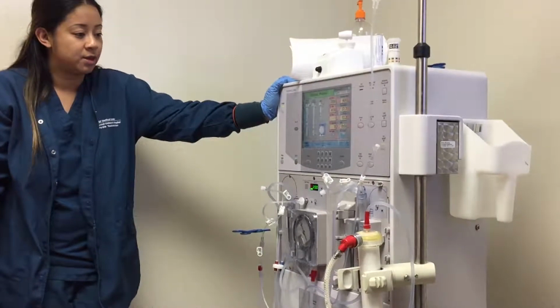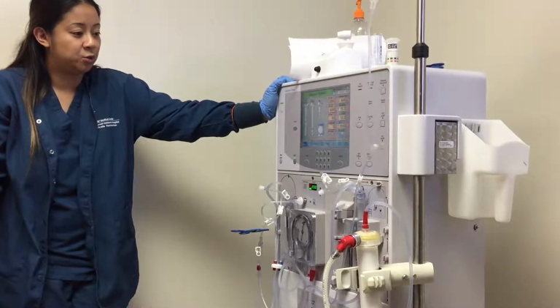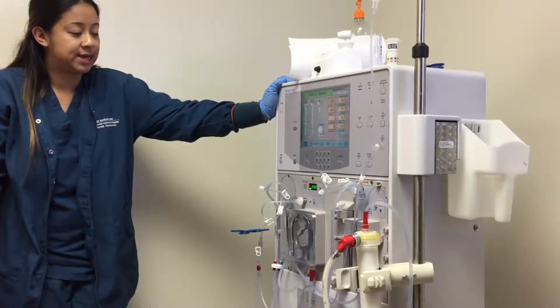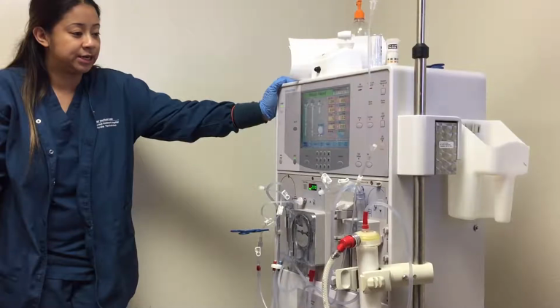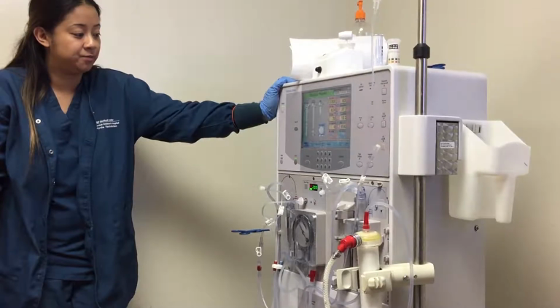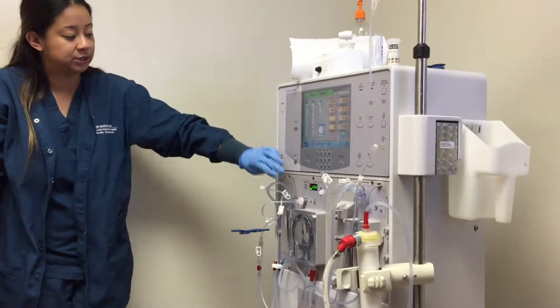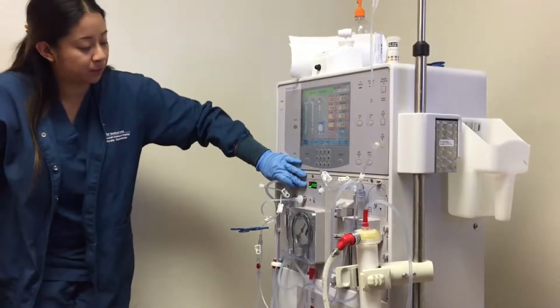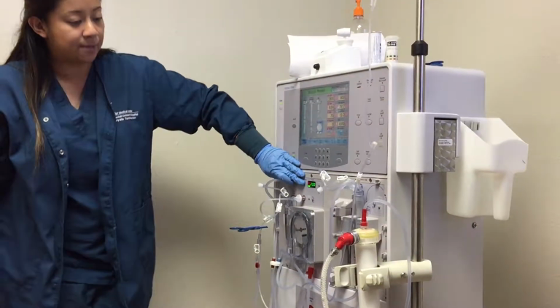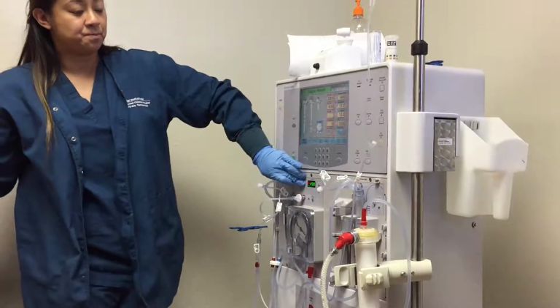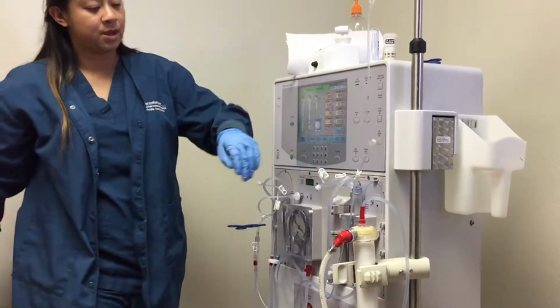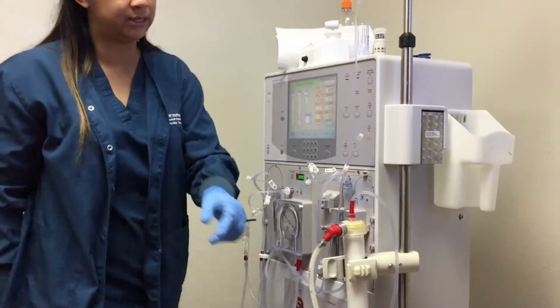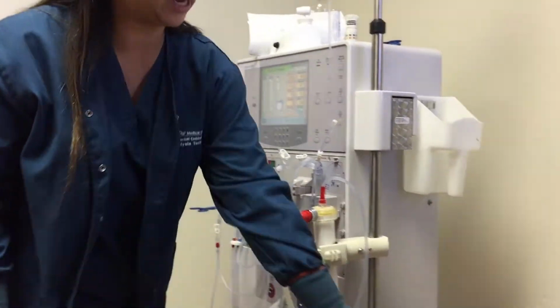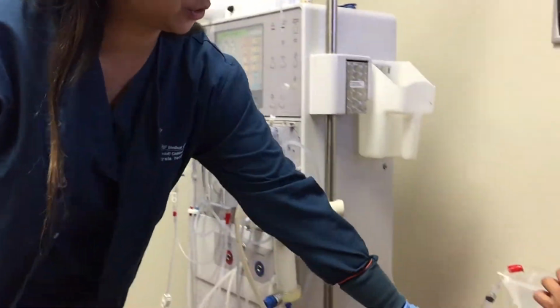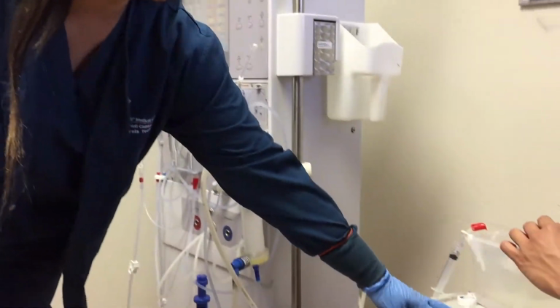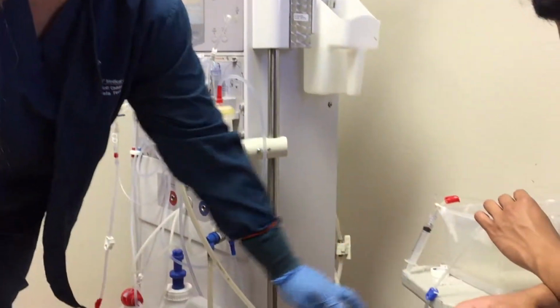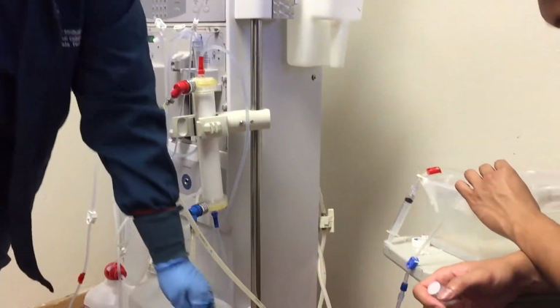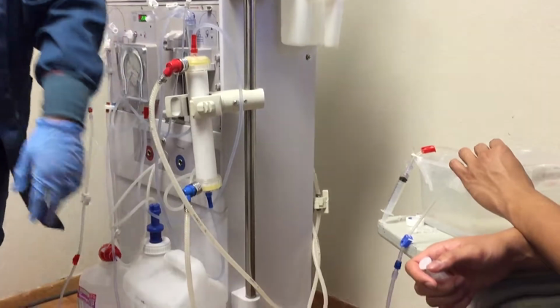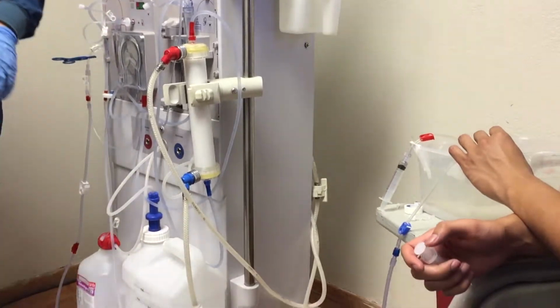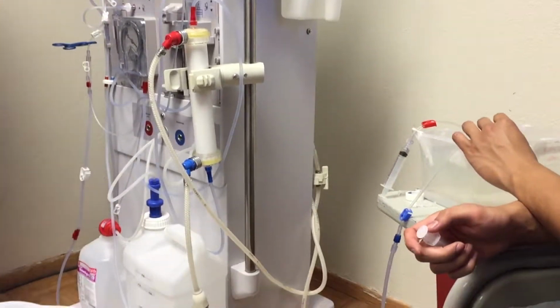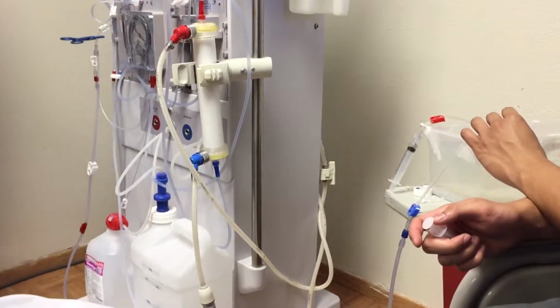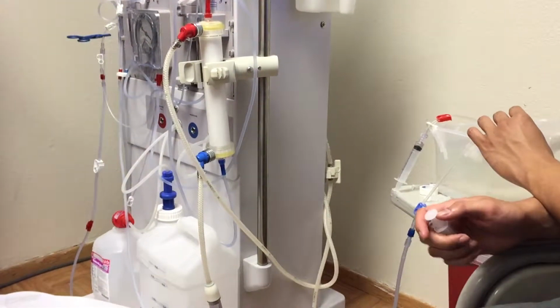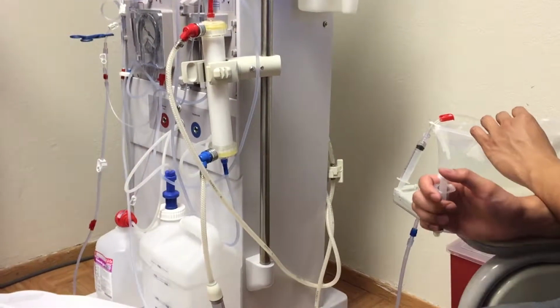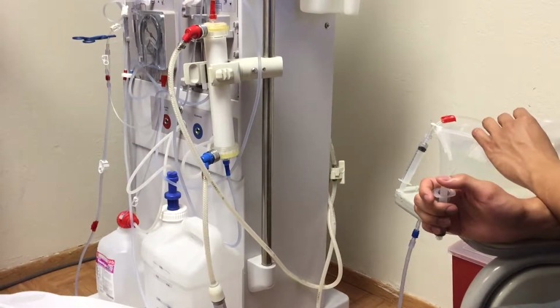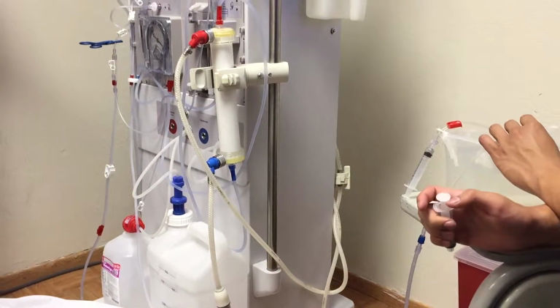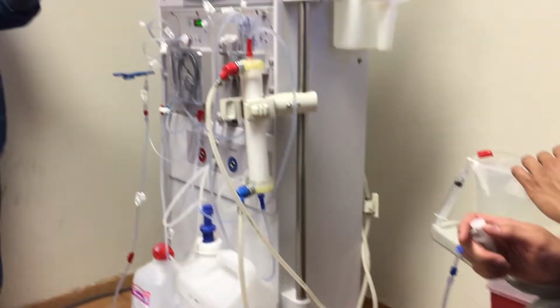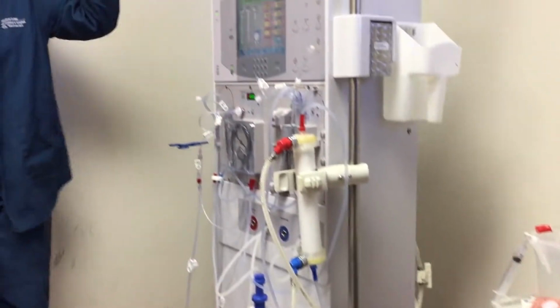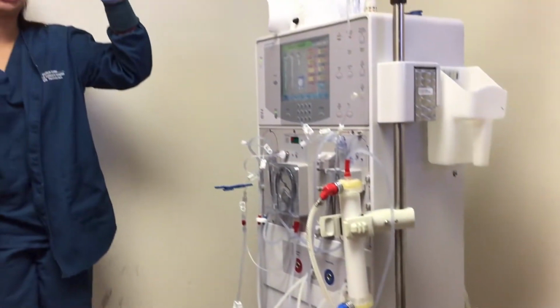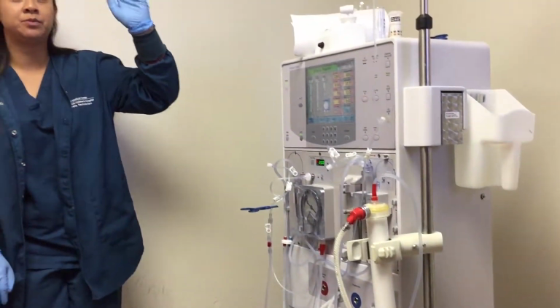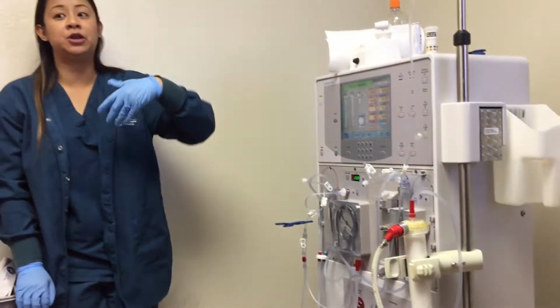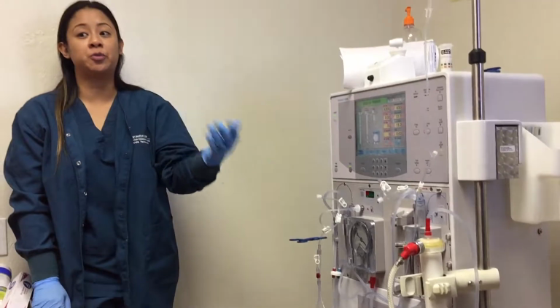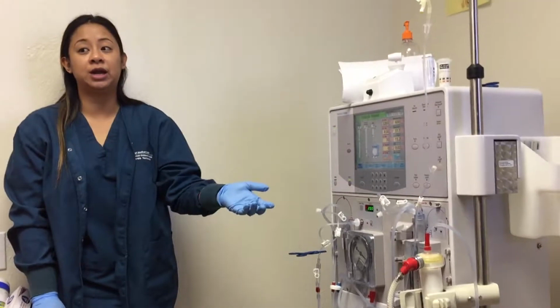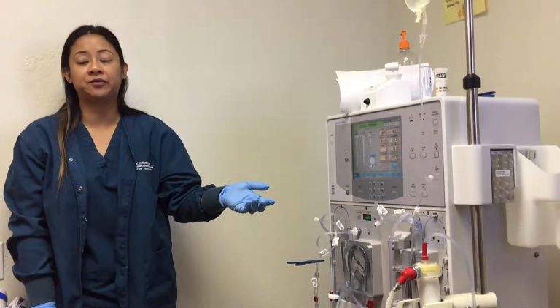And then once that's done, stop your blood pump and then disconnect your venous line. And that's when you can do your sitting blood pressure, standing blood pressure, and then you're going to remove your lines after.